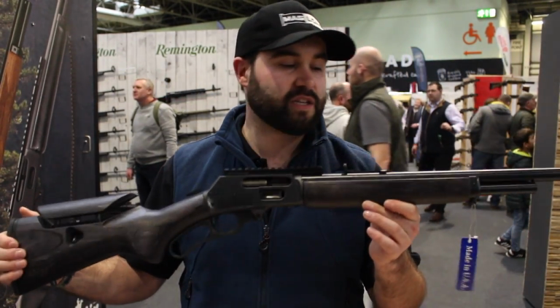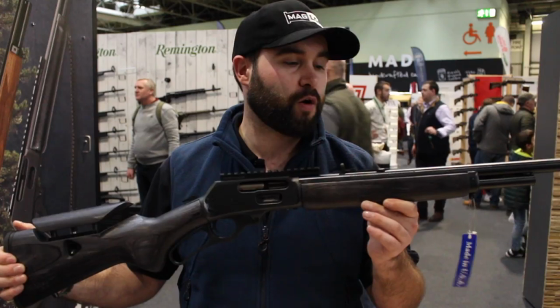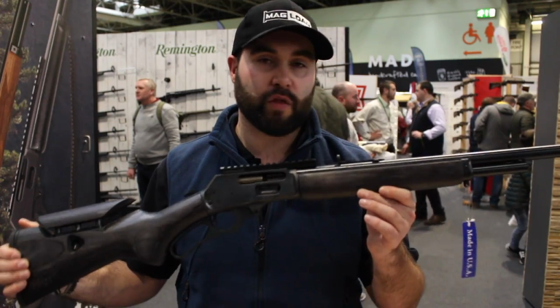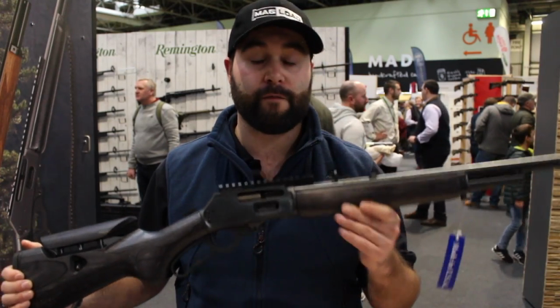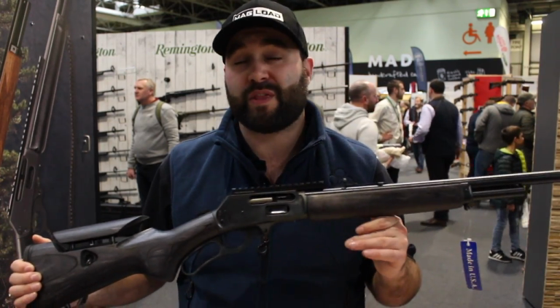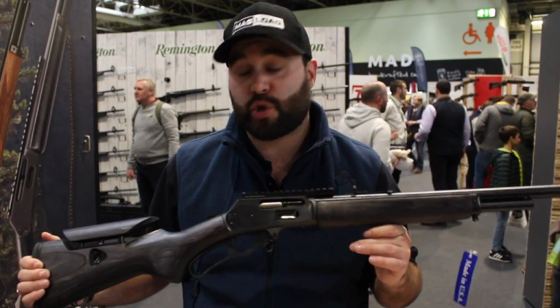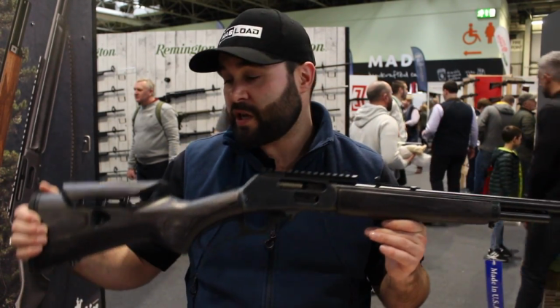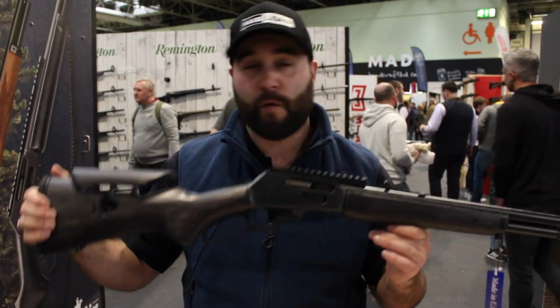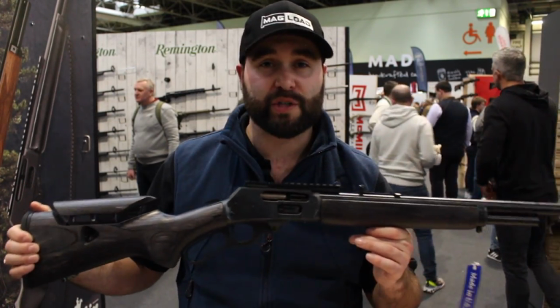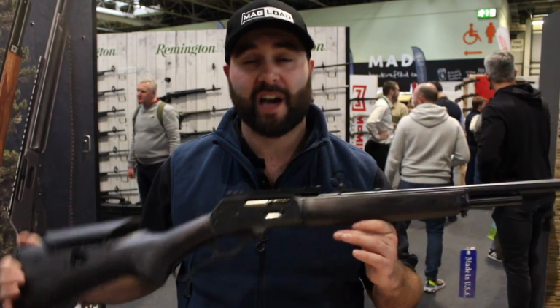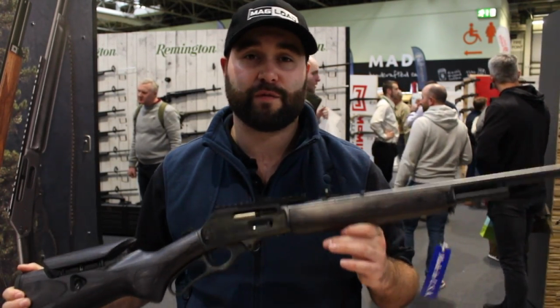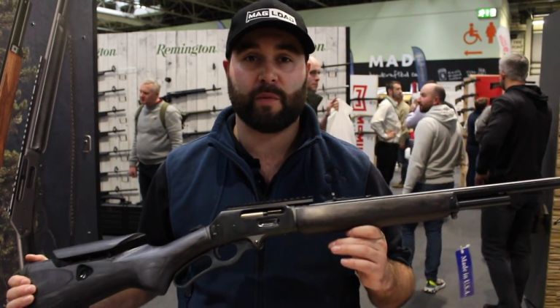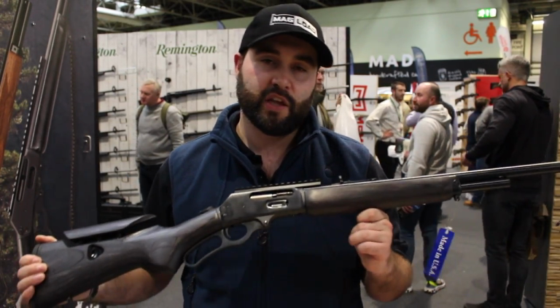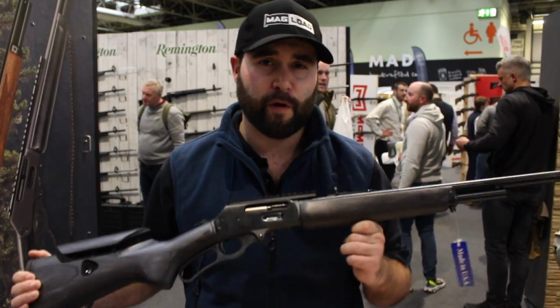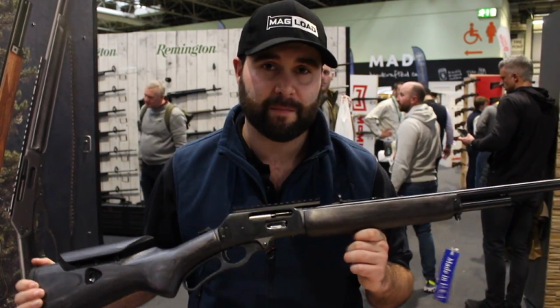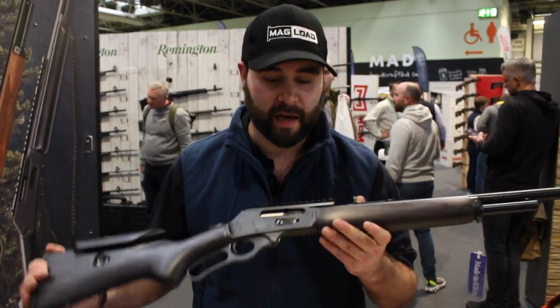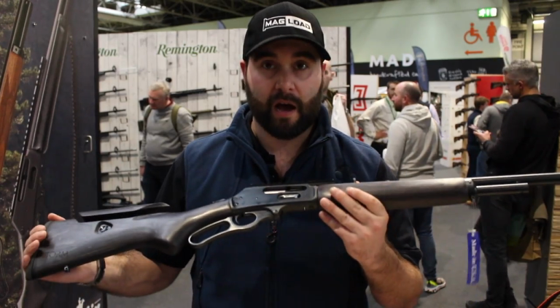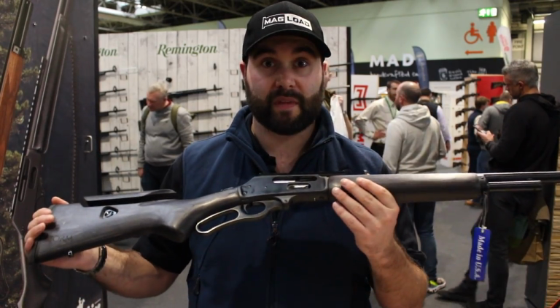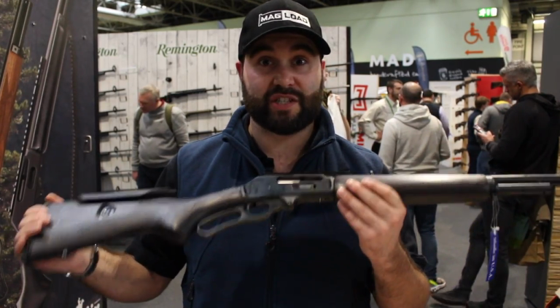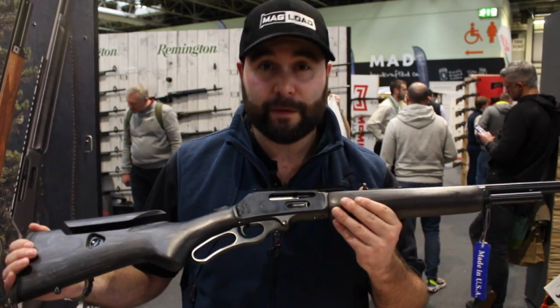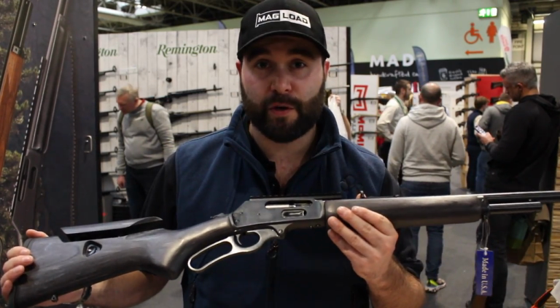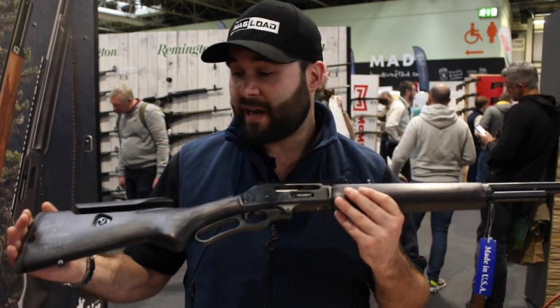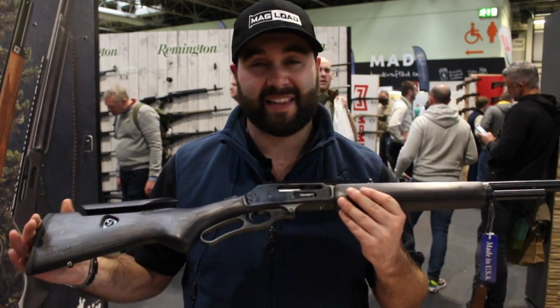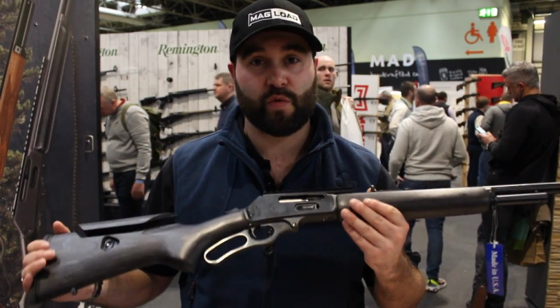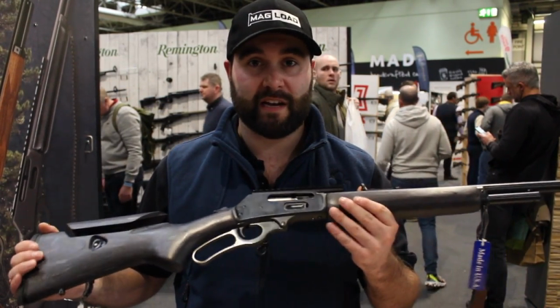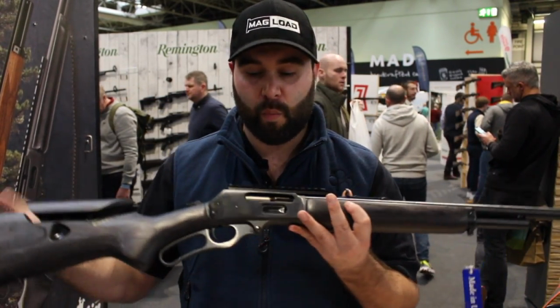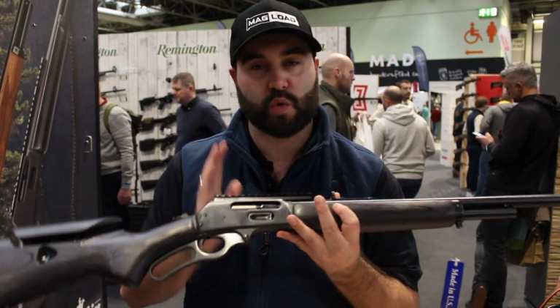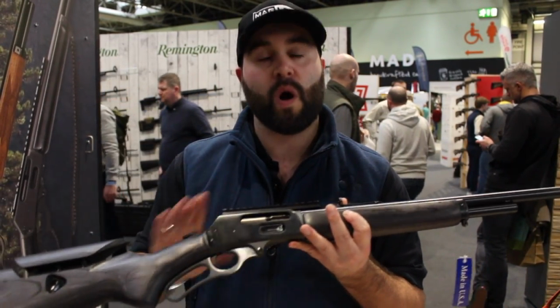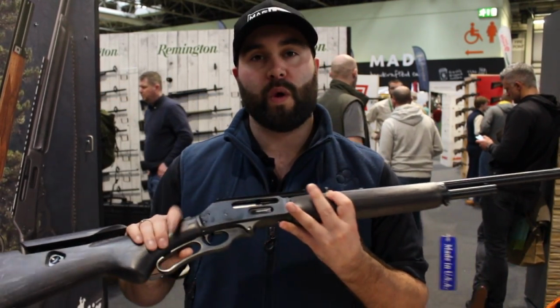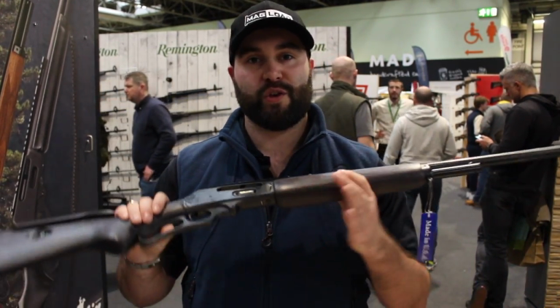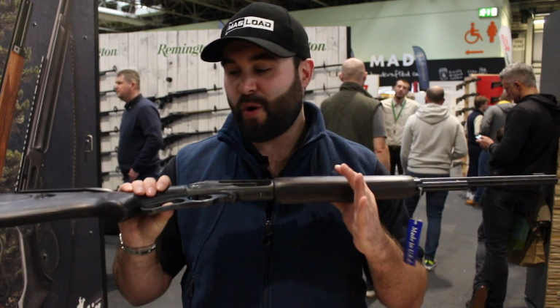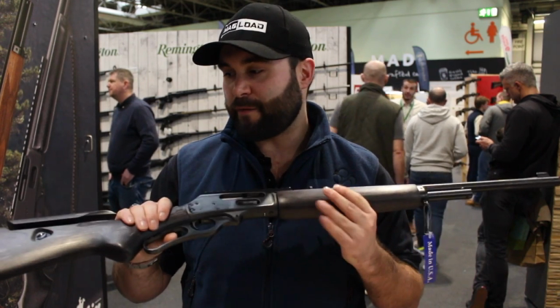It really sets off the rifle, and with the choice of options and colours available you can find something exactly for you — something you really like and that works well with your rifle.